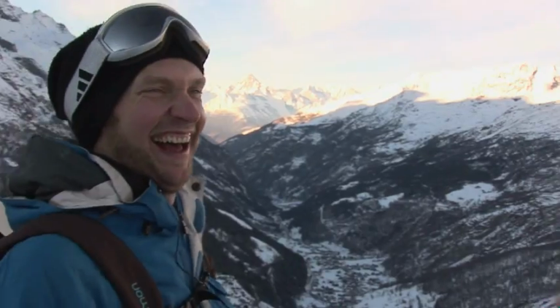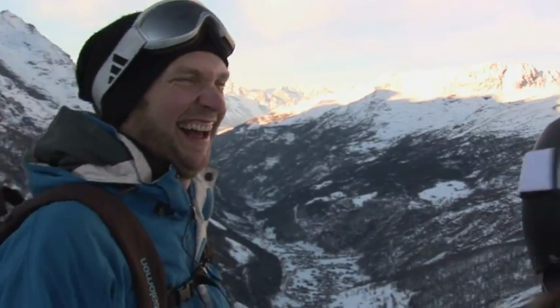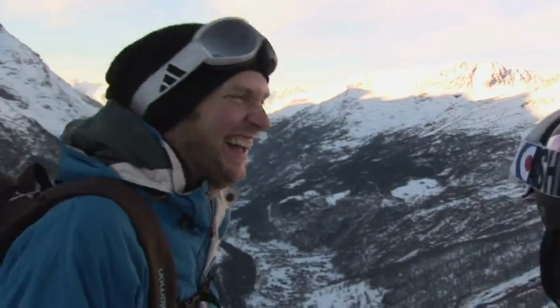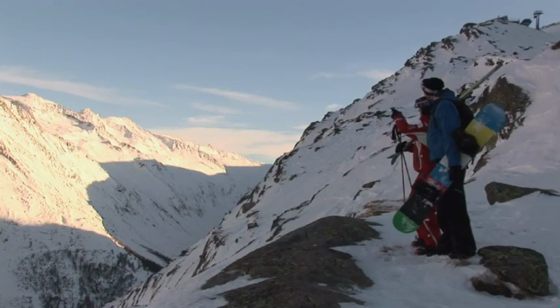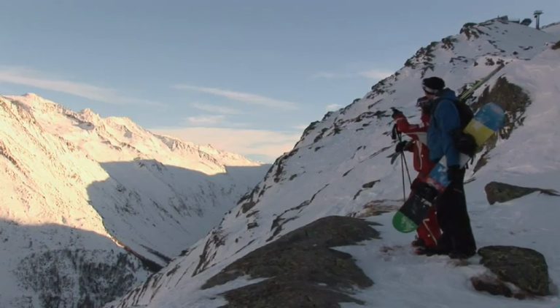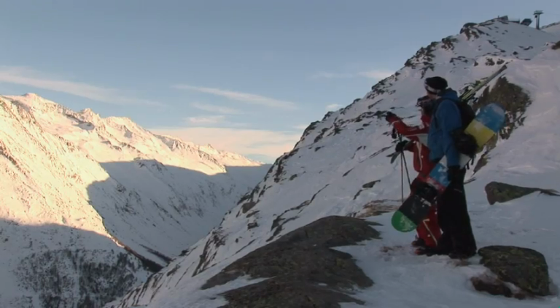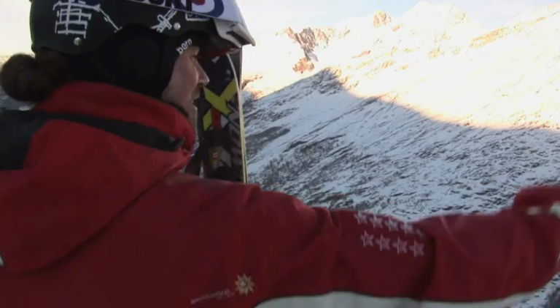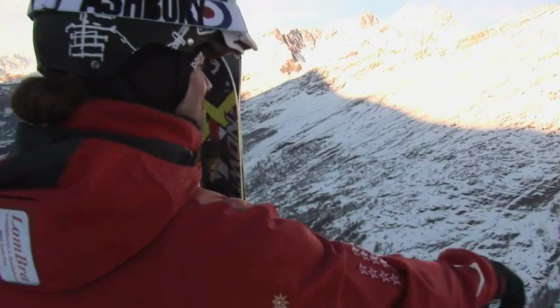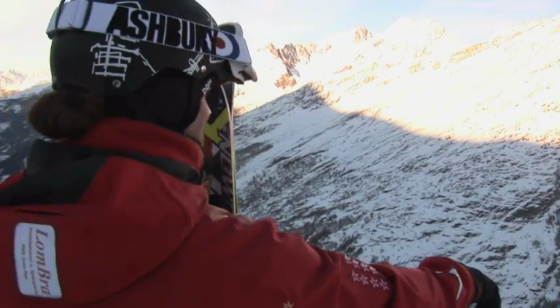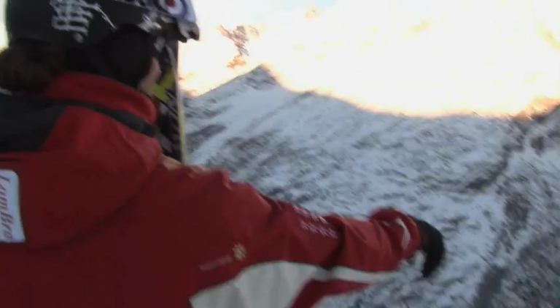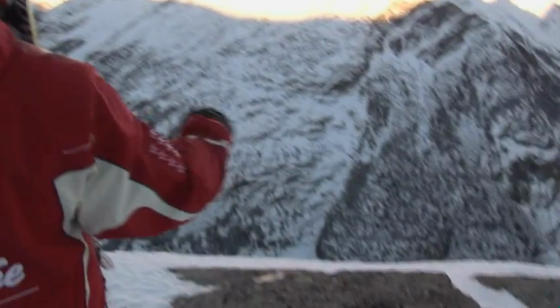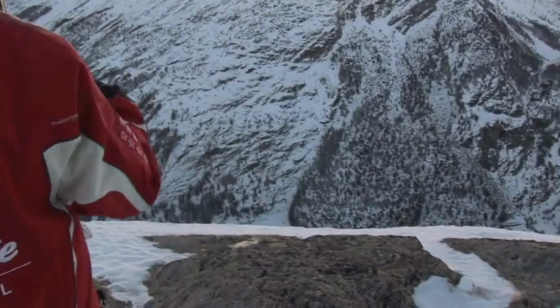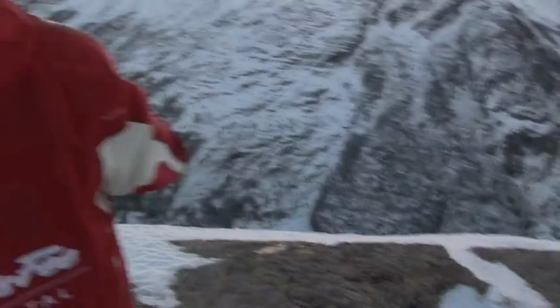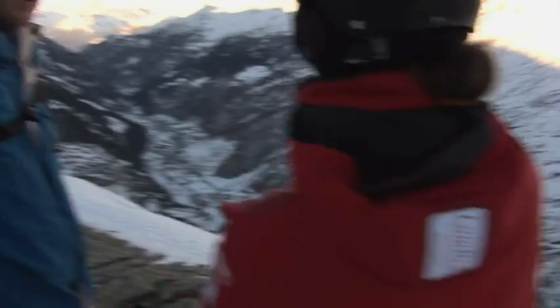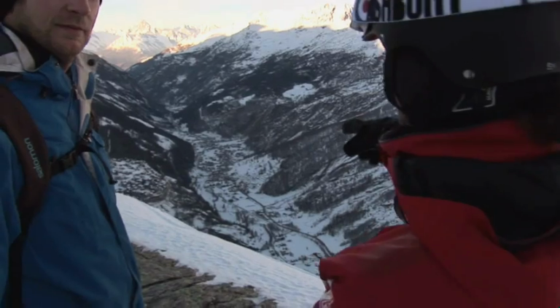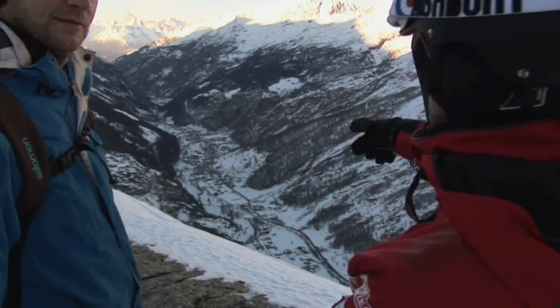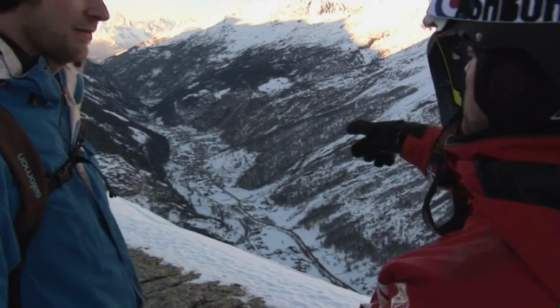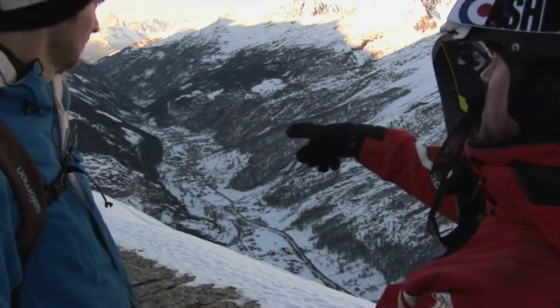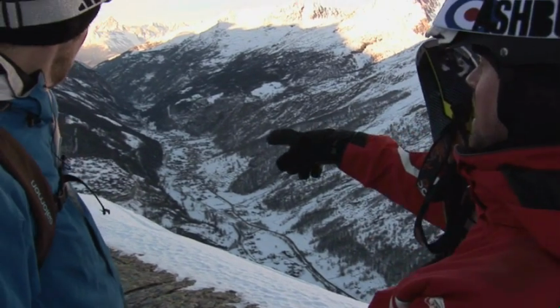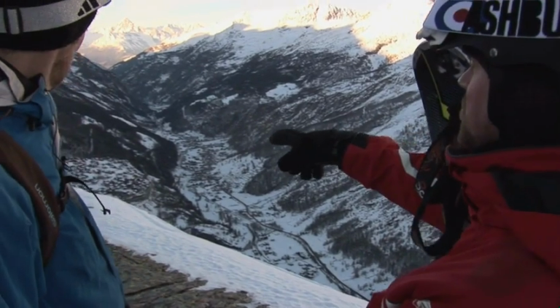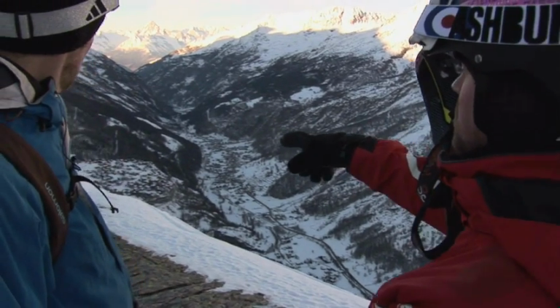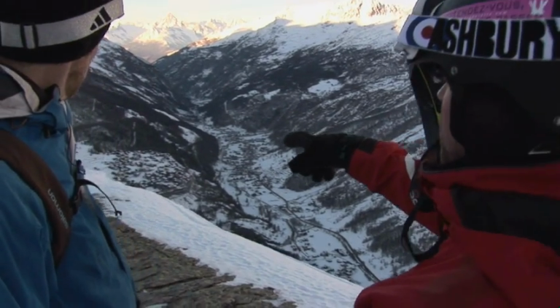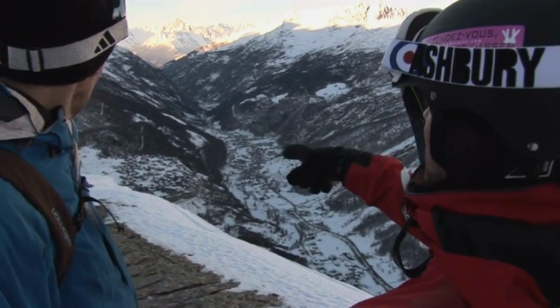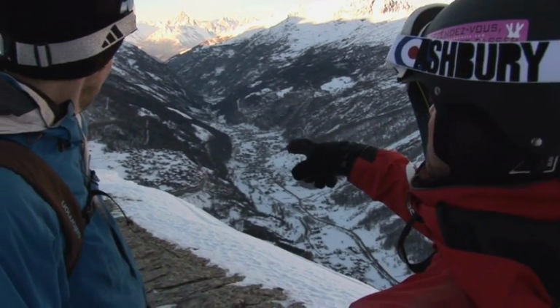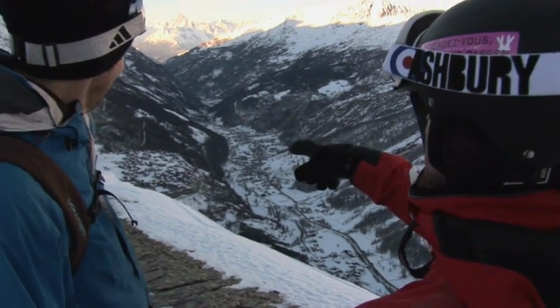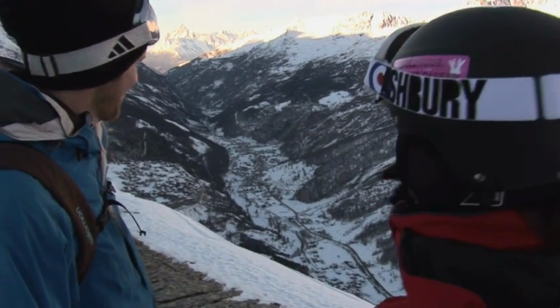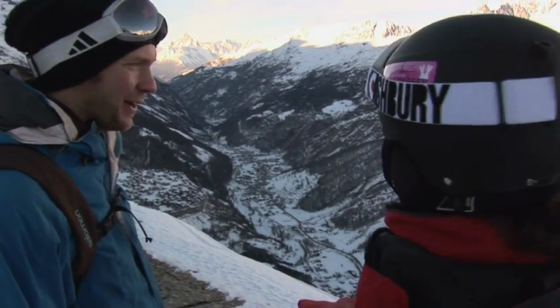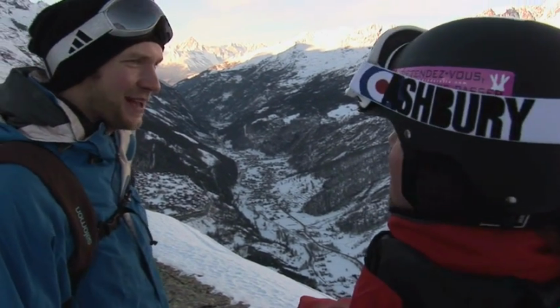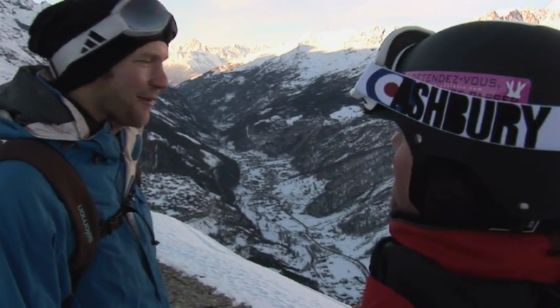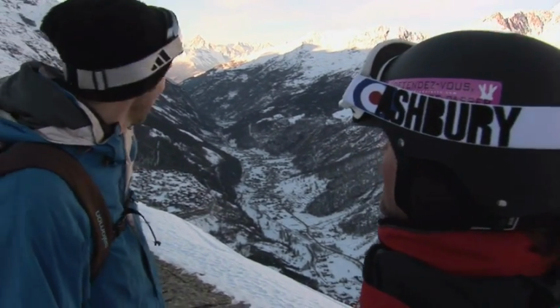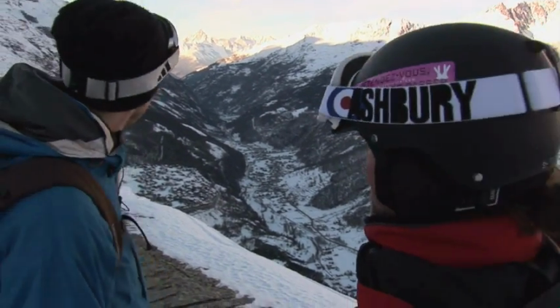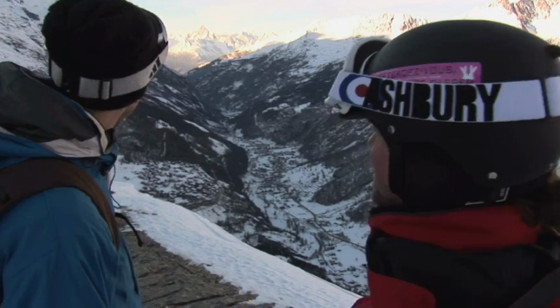Next up we have the Almagell Horn, just below Saas-Almagell, Saas-Grund, and for sure the Pearl of the Alps — Saas-Fee. The Pearl of the Alps — I like it.